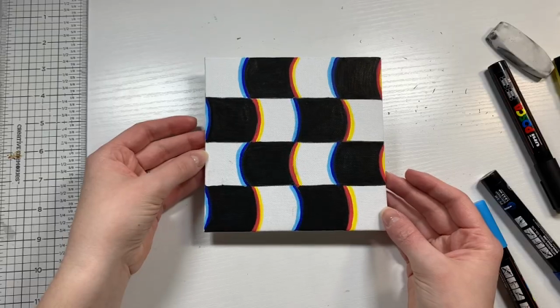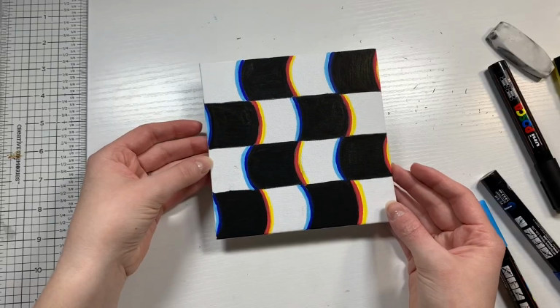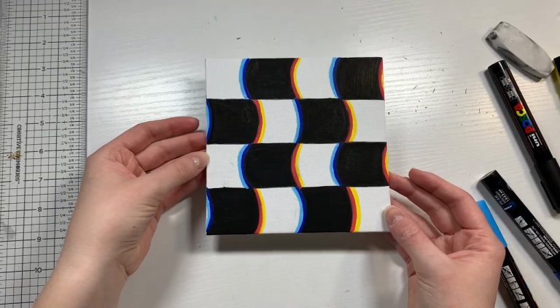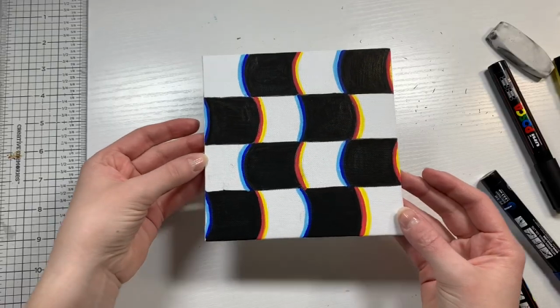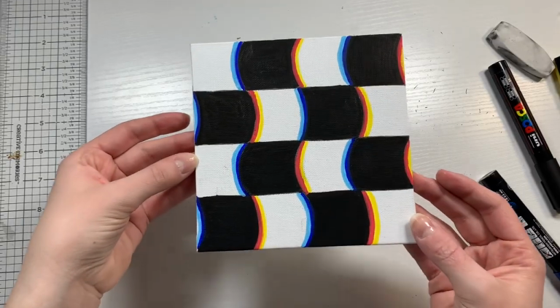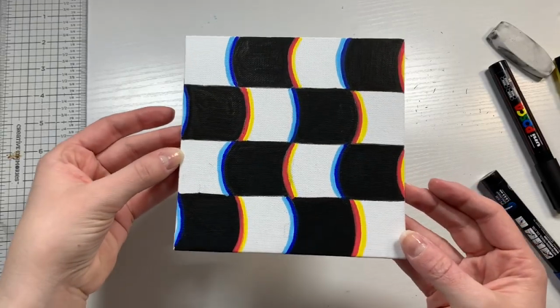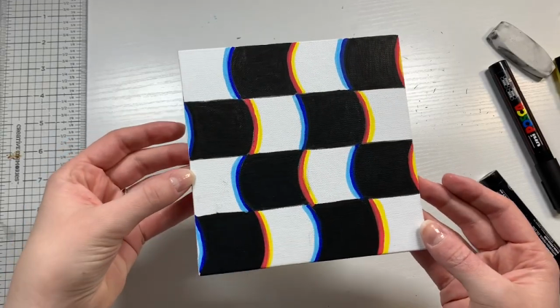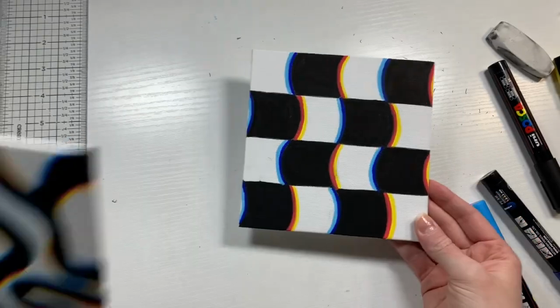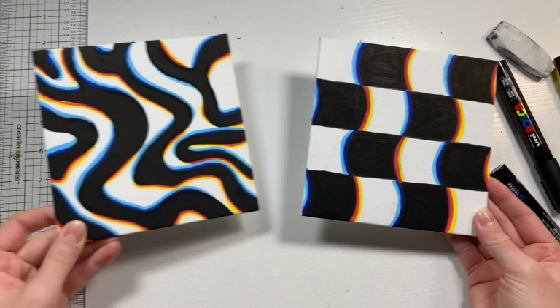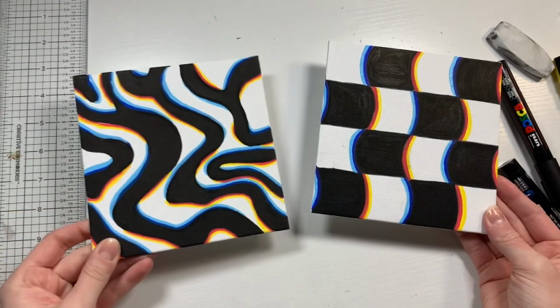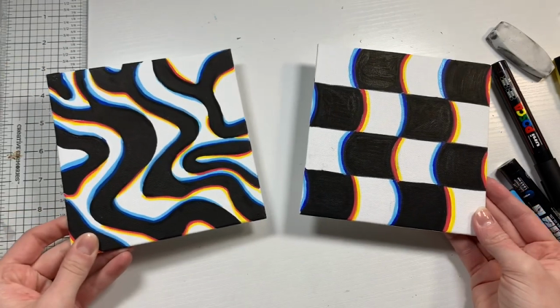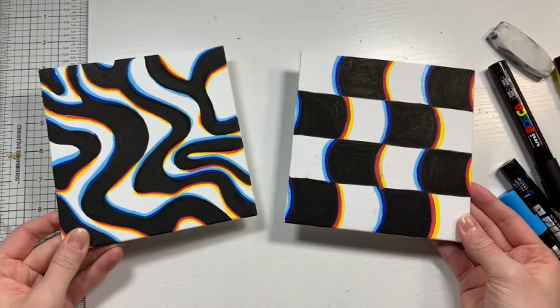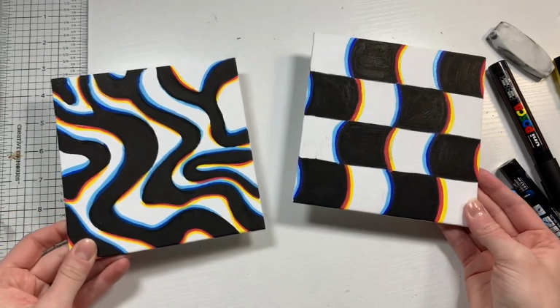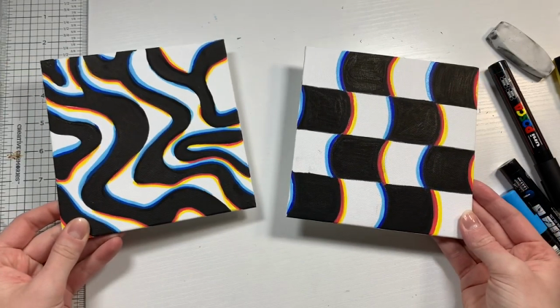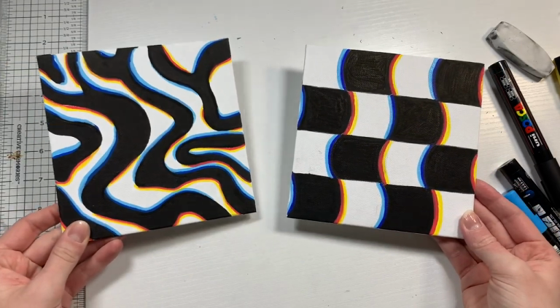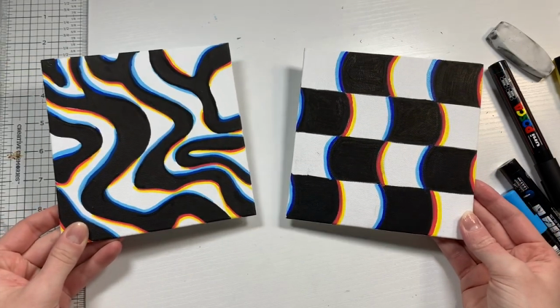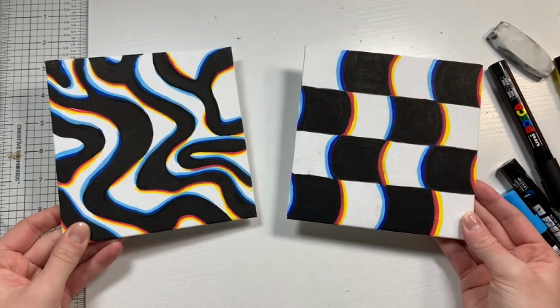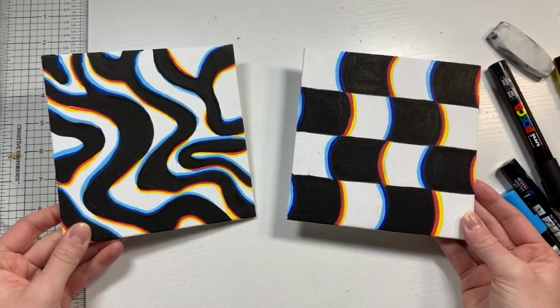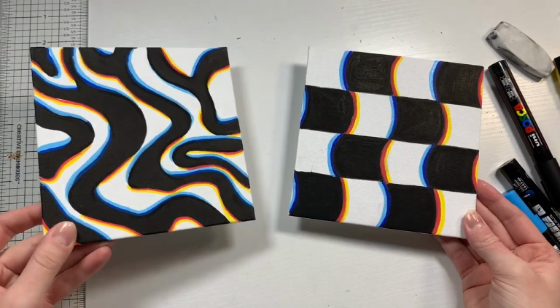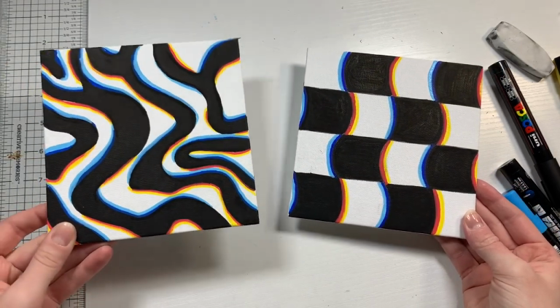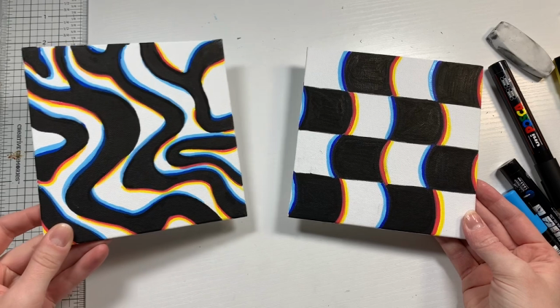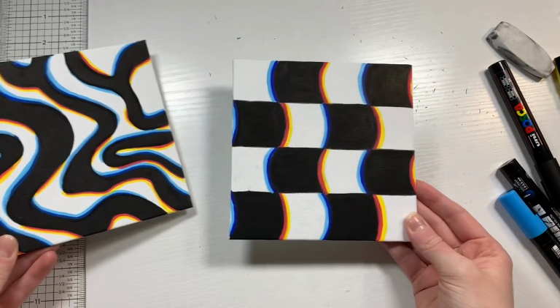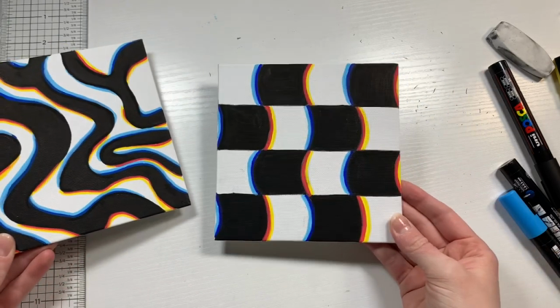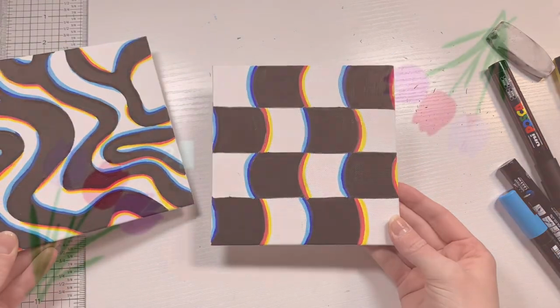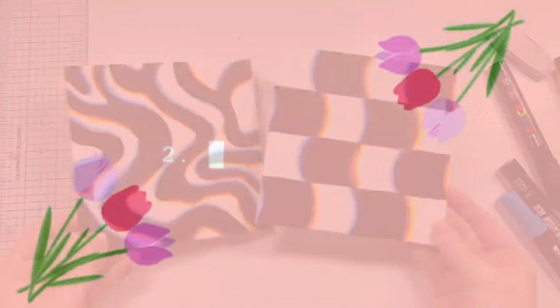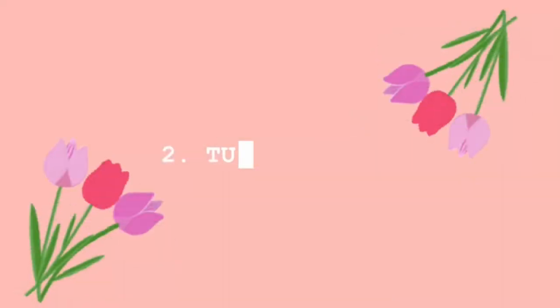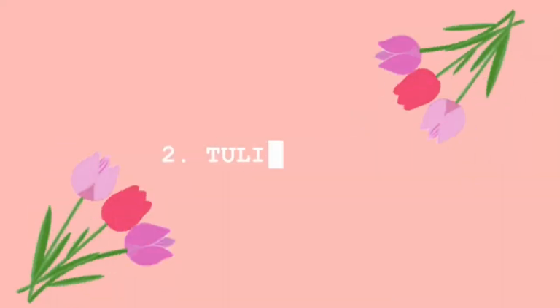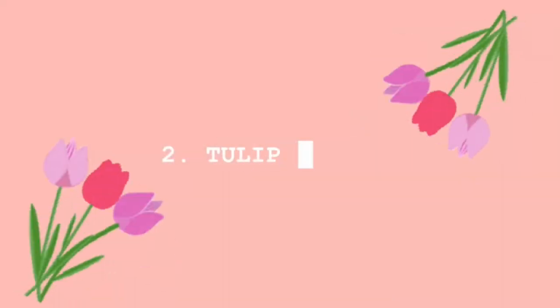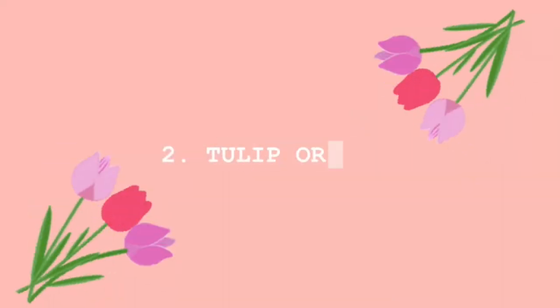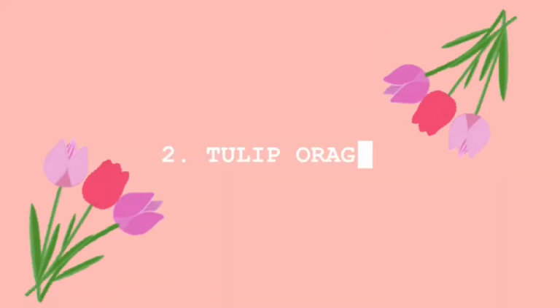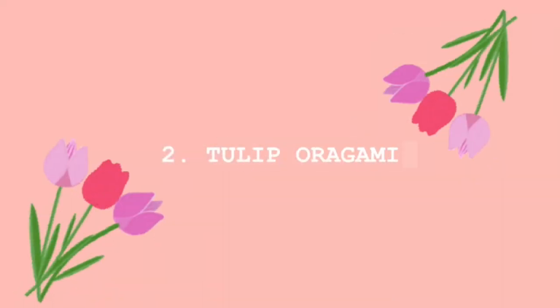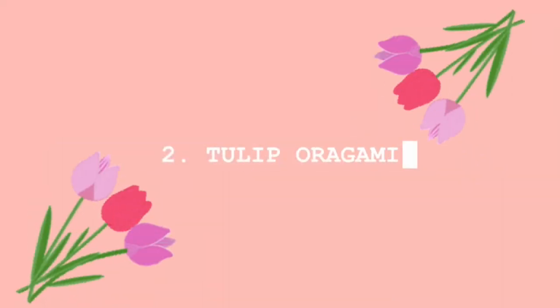When you take a step back, this design ends up looking blurry and it's really kind of cool and trippy. You can also do it in a wavy pattern — there's a tutorial on that — but for now it's time for the second project which is tulip origami.